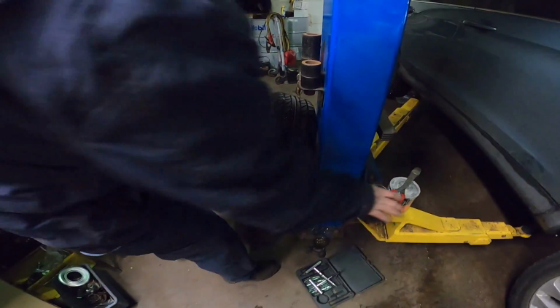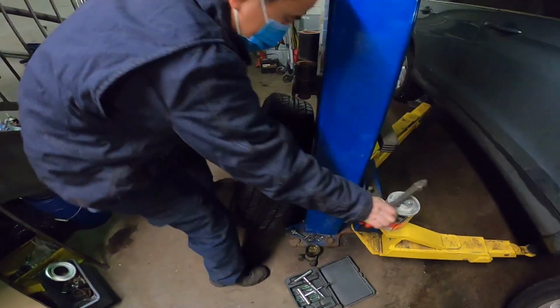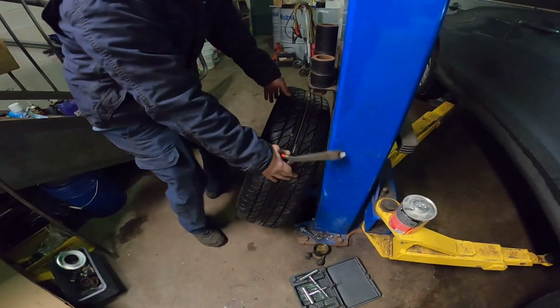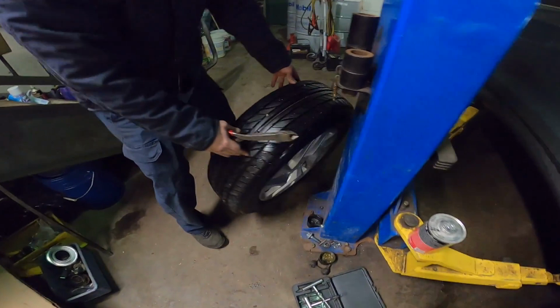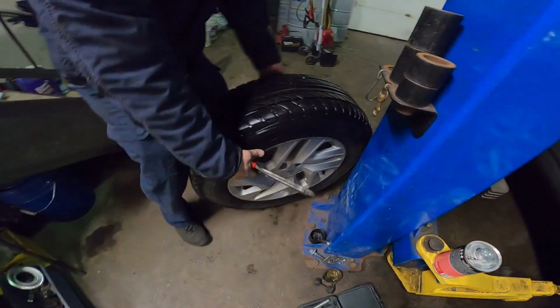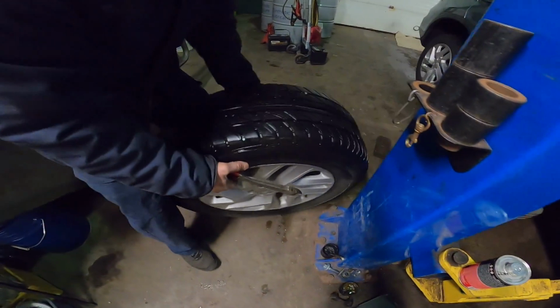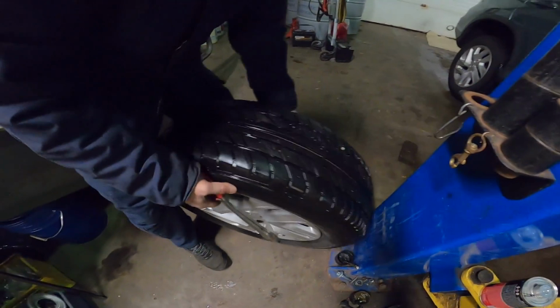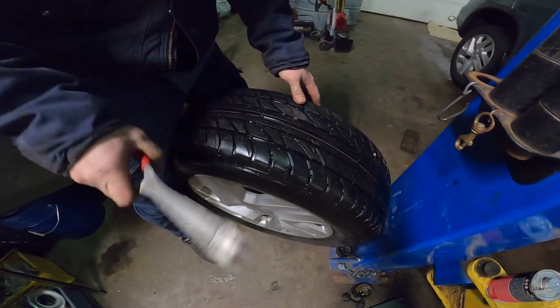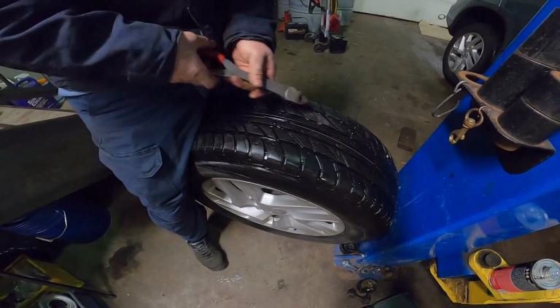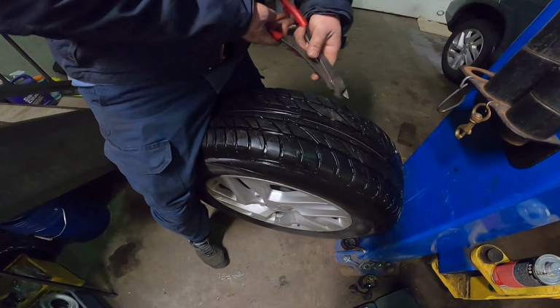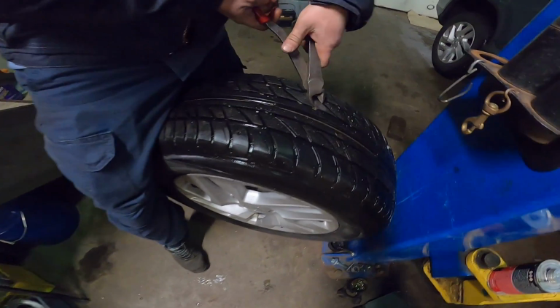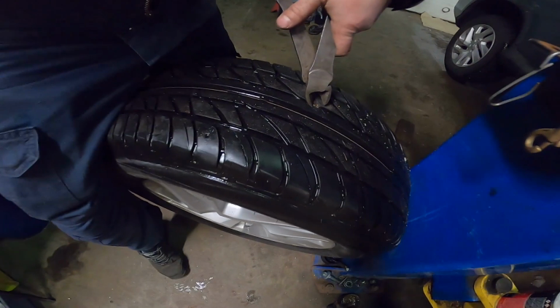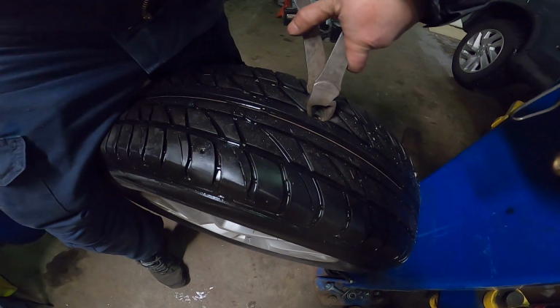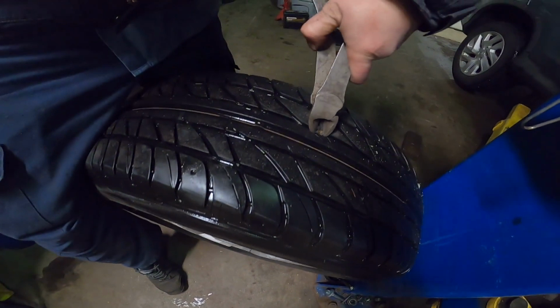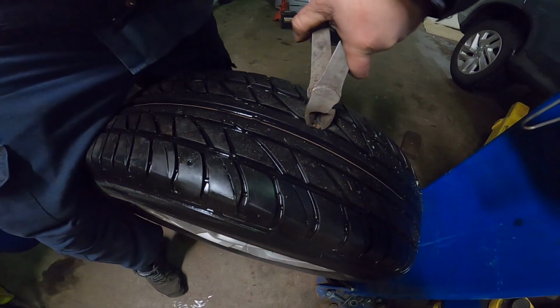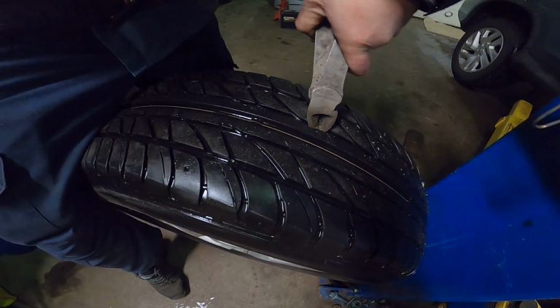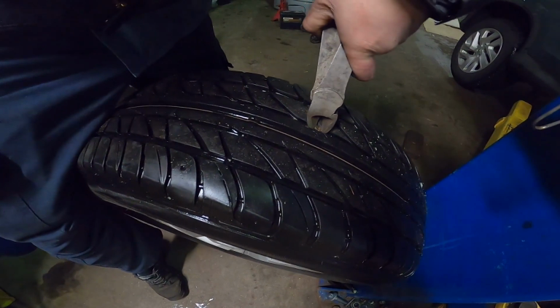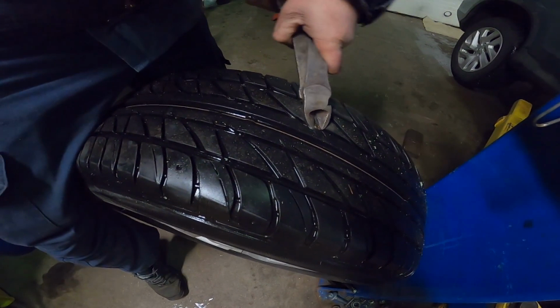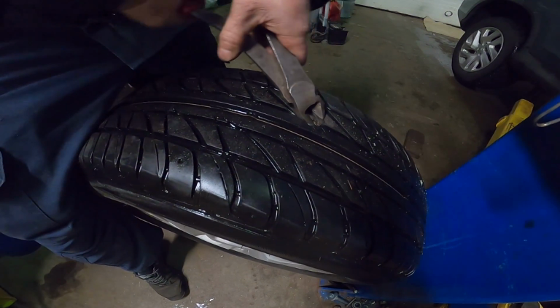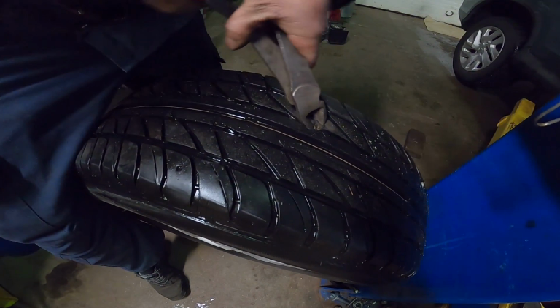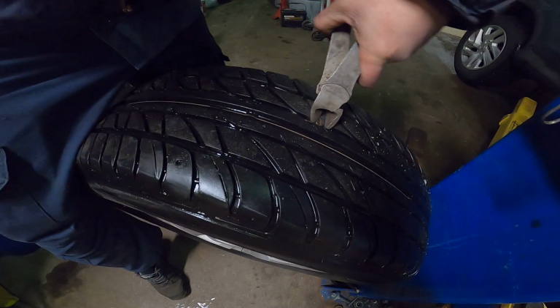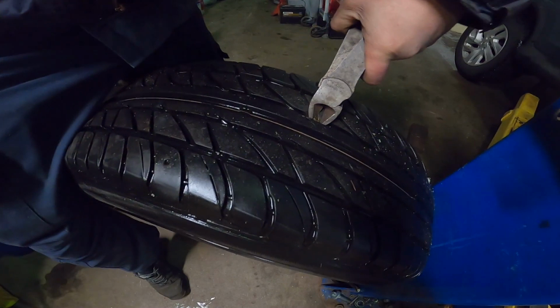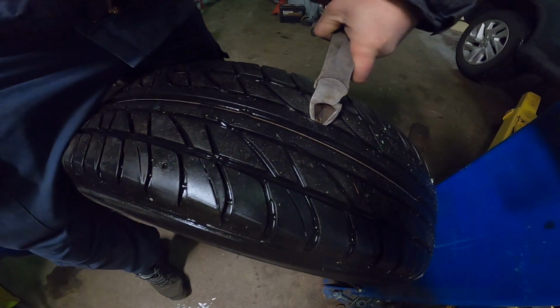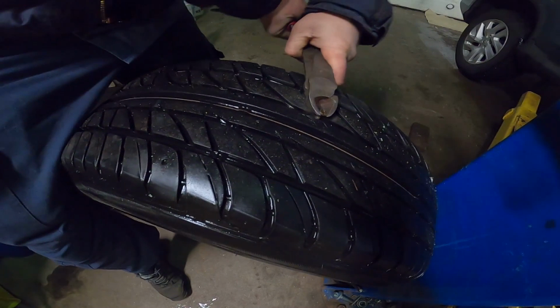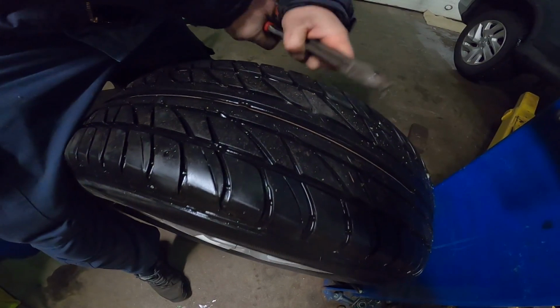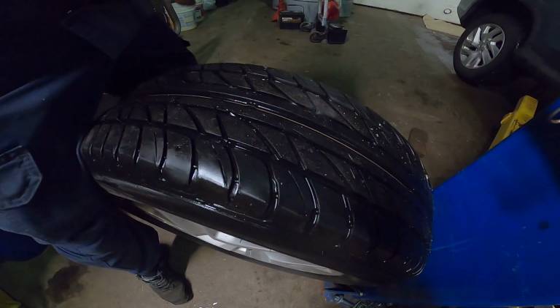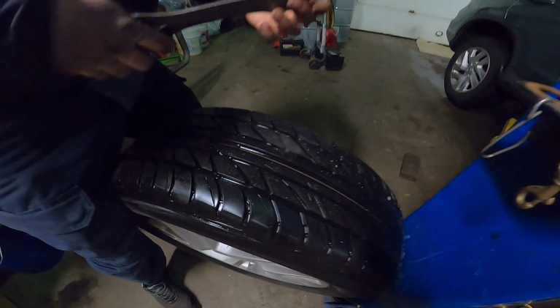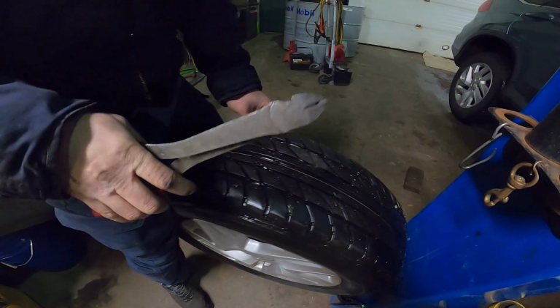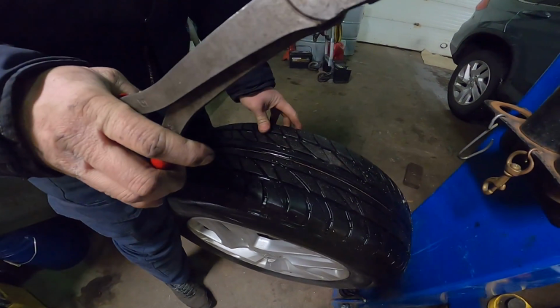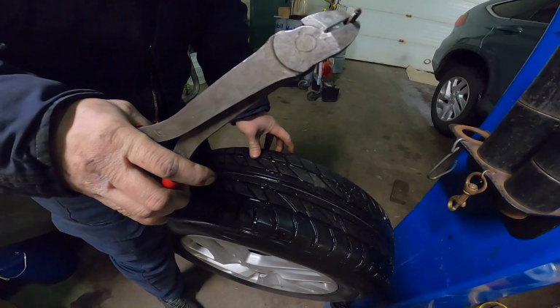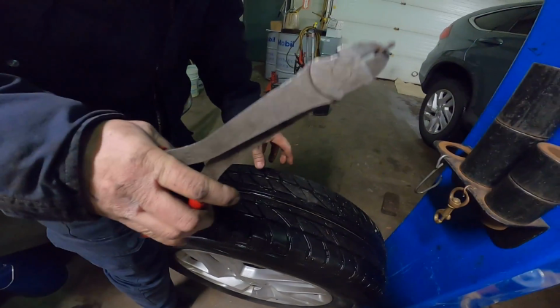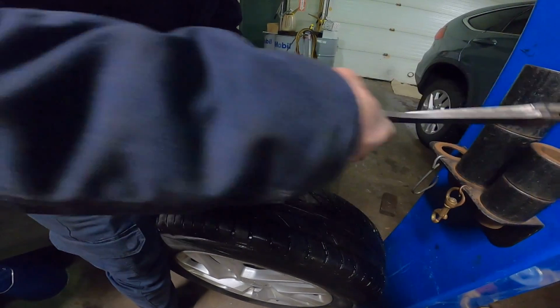Okay, first of all, we just remove the screw in here. Boom, killed it for this one.